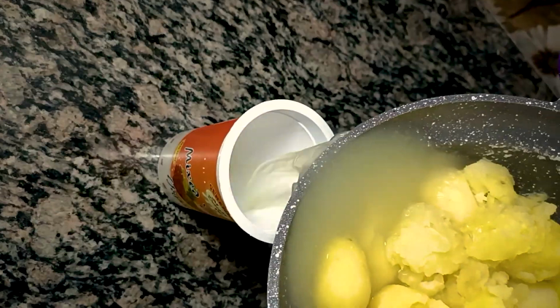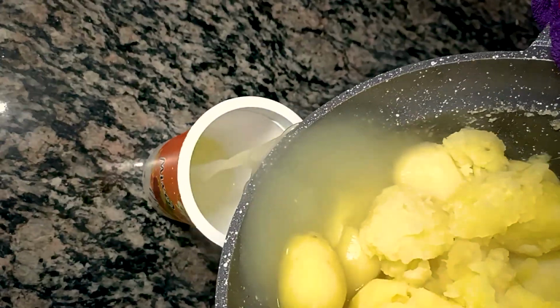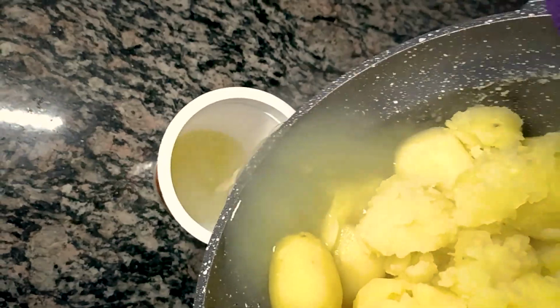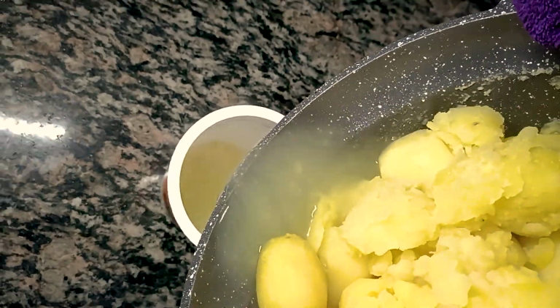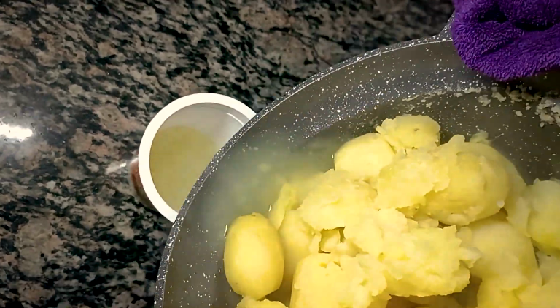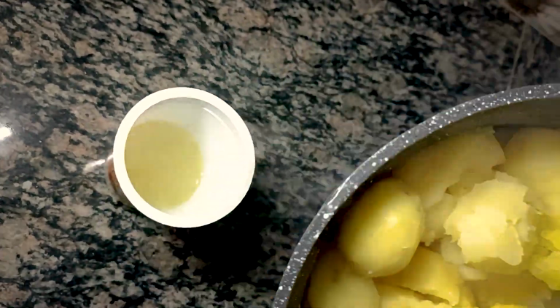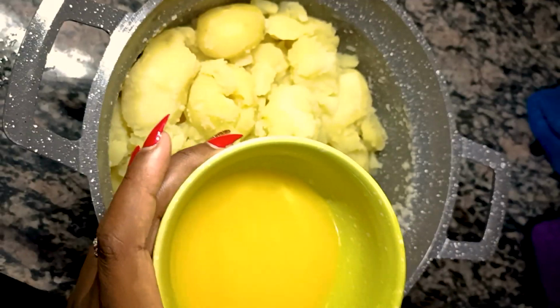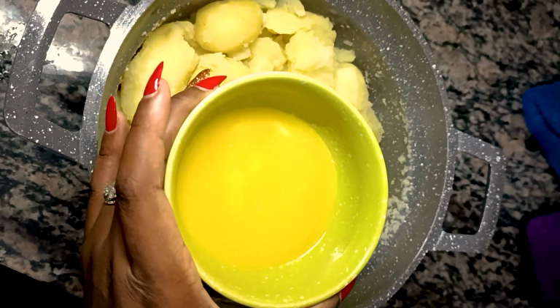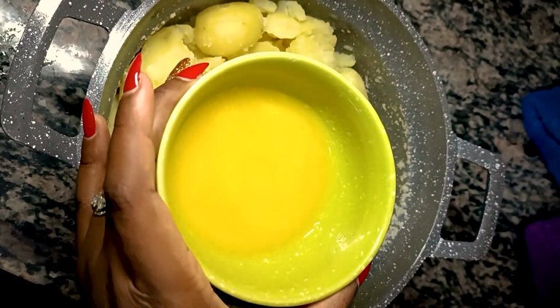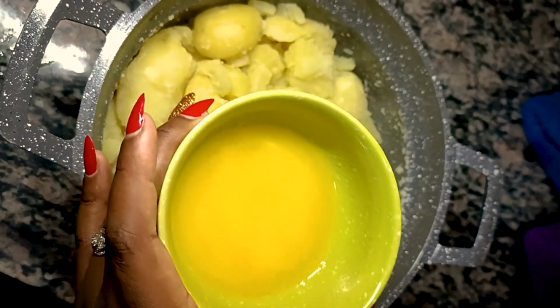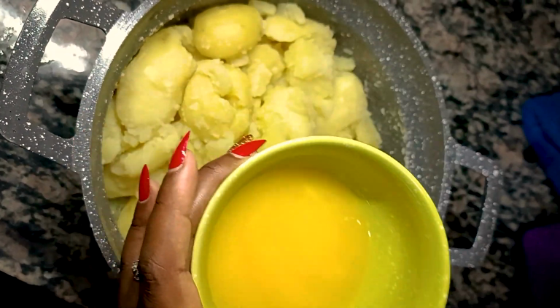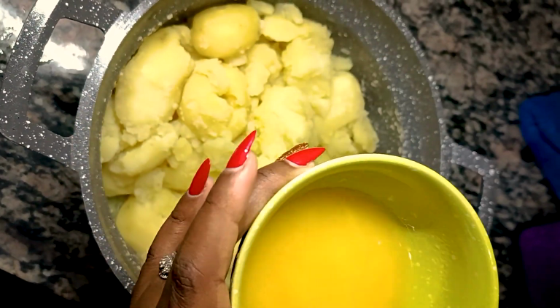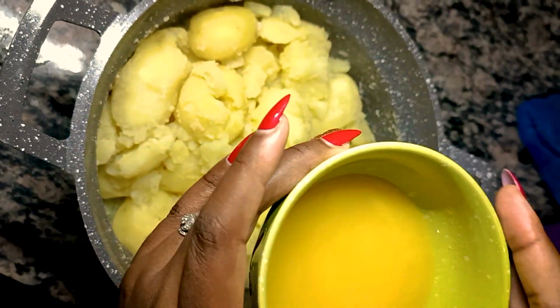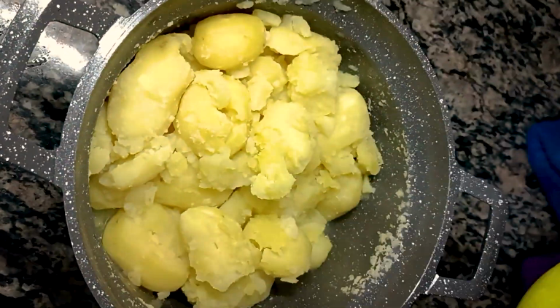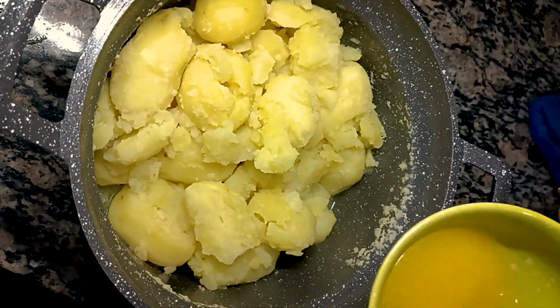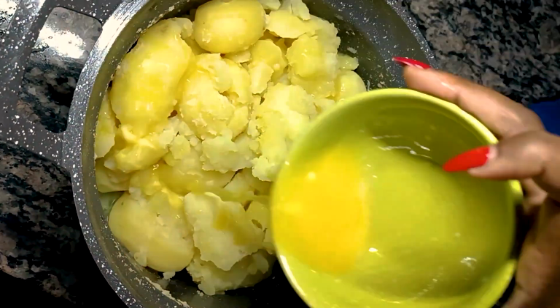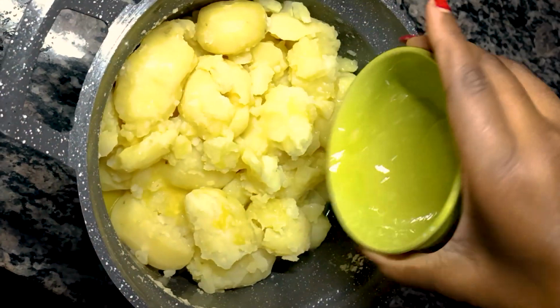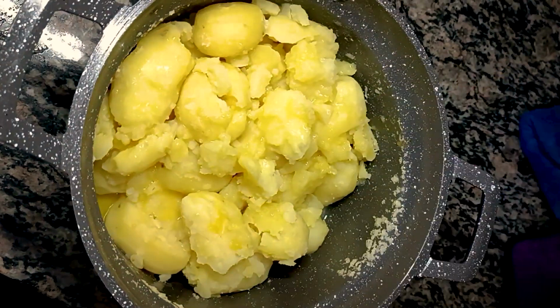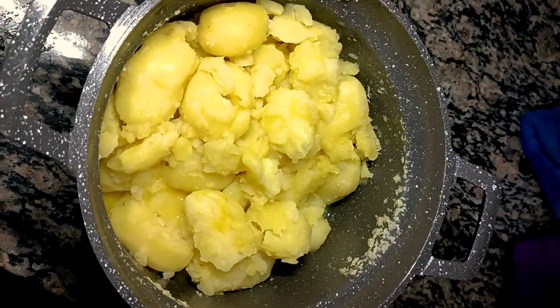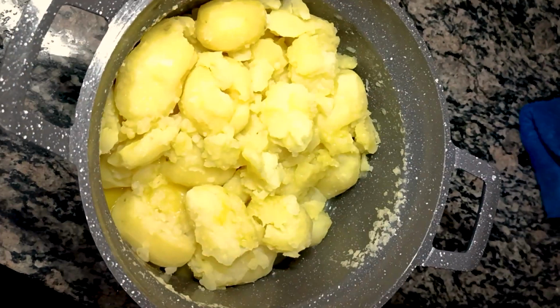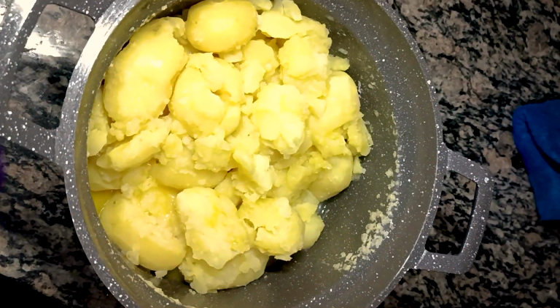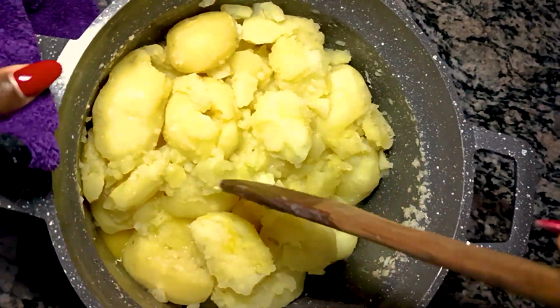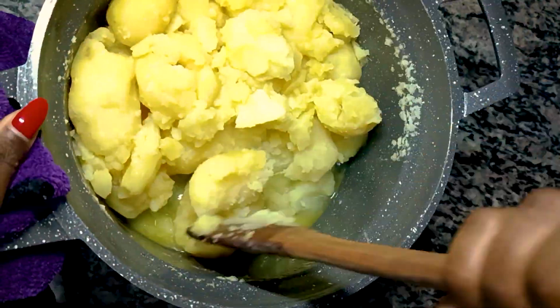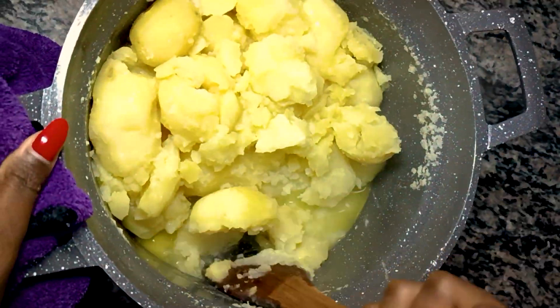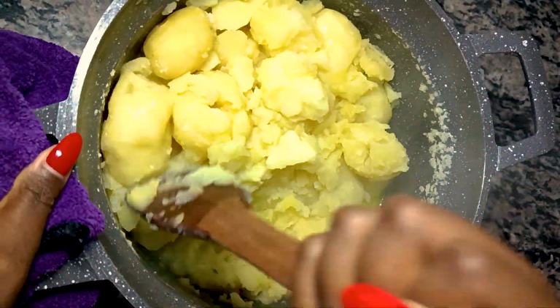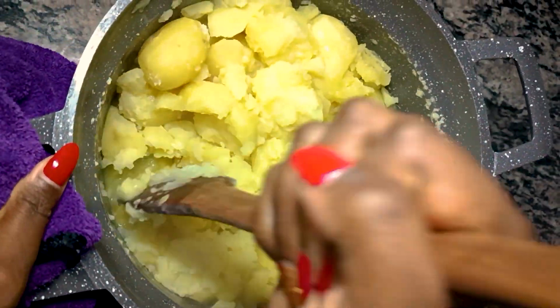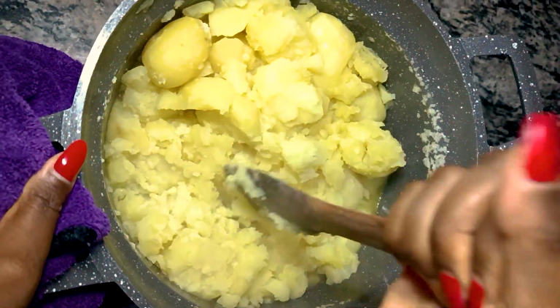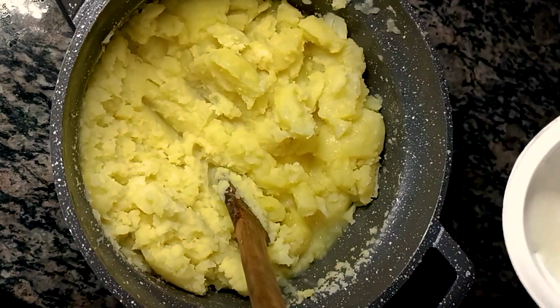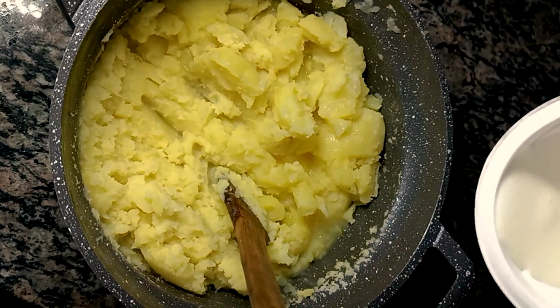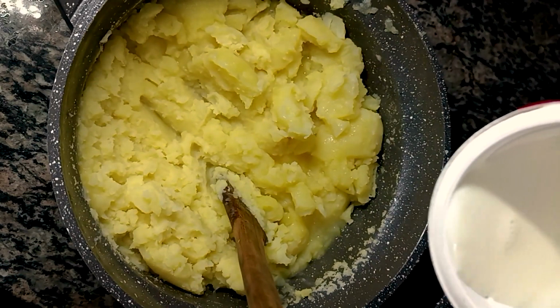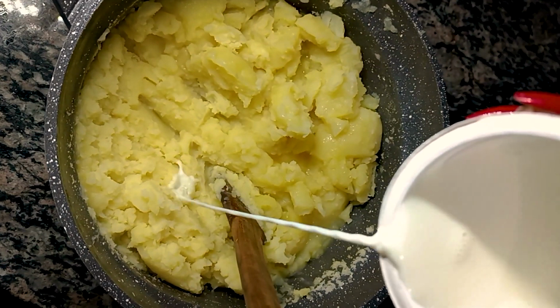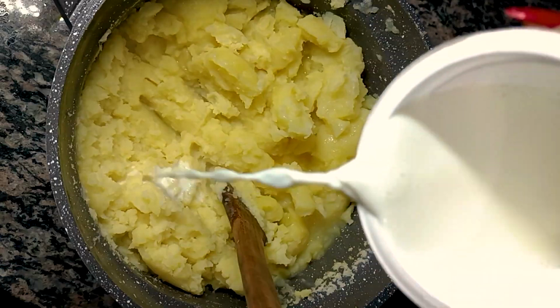Drain the water after the potatoes are perfectly cooked, then add melted margarine. Add milk and mash.